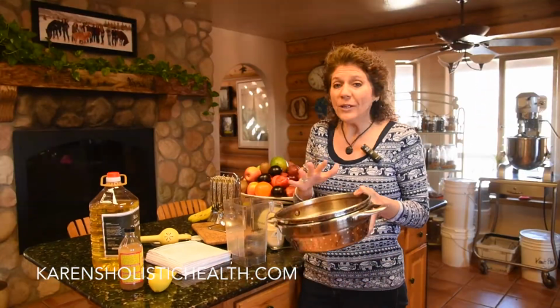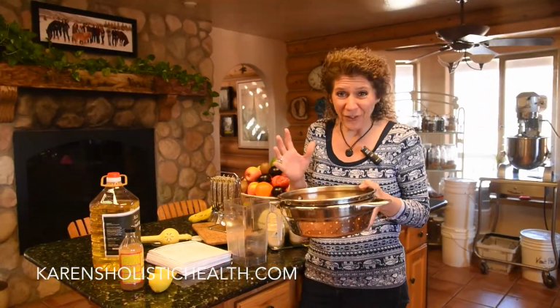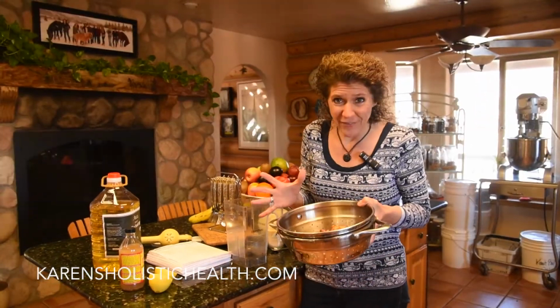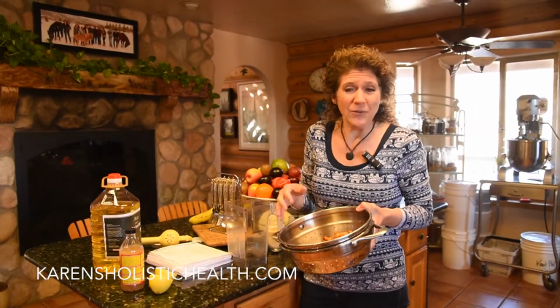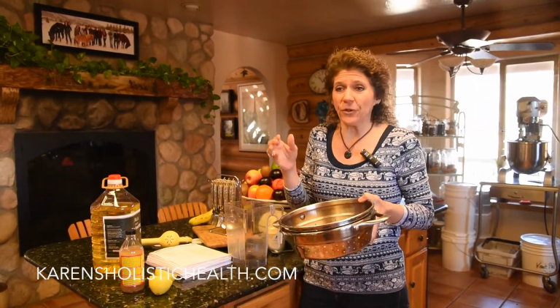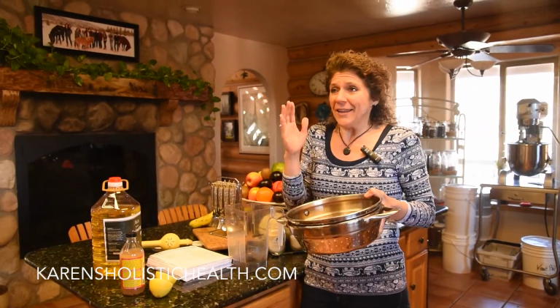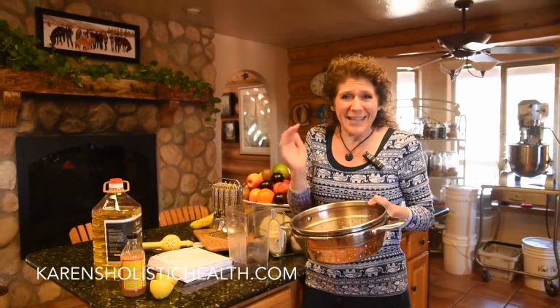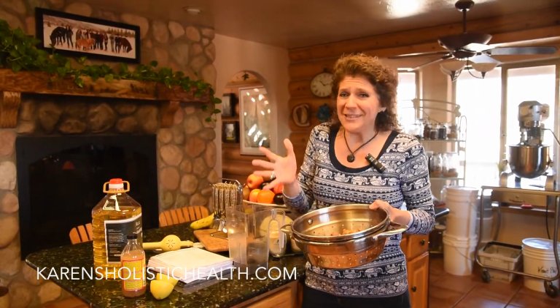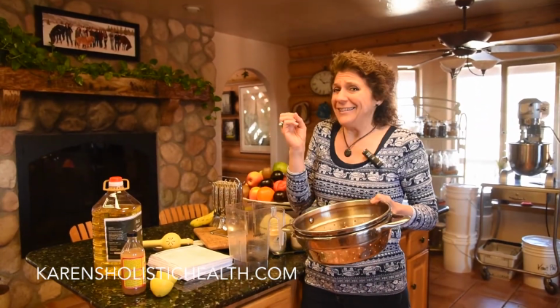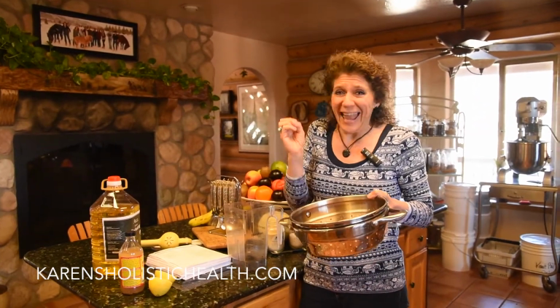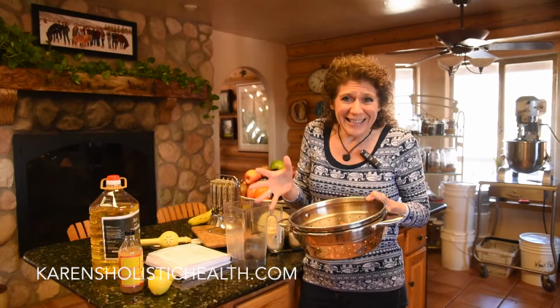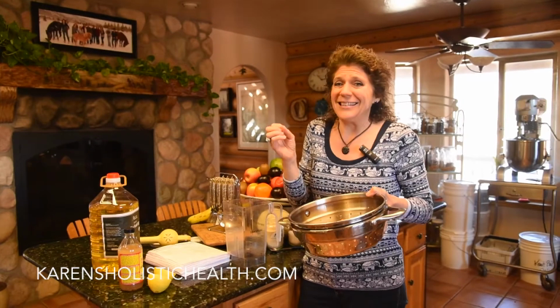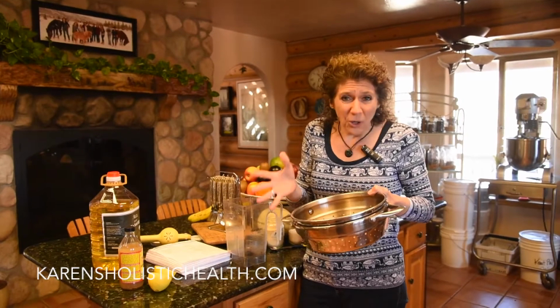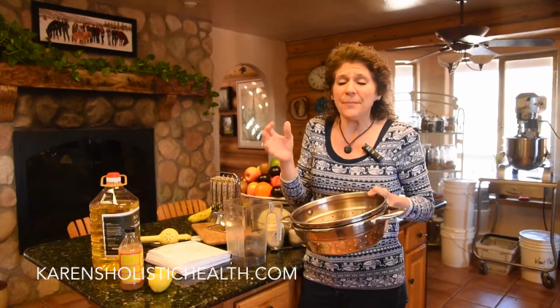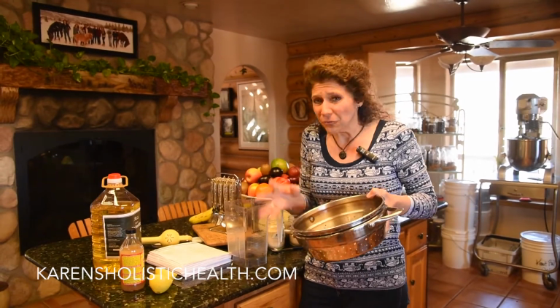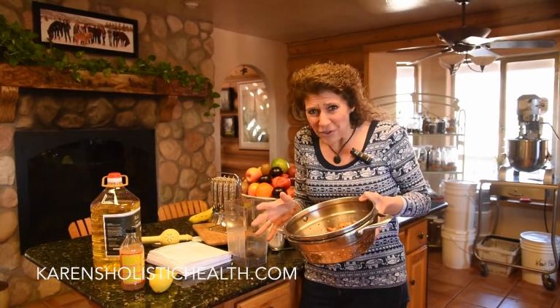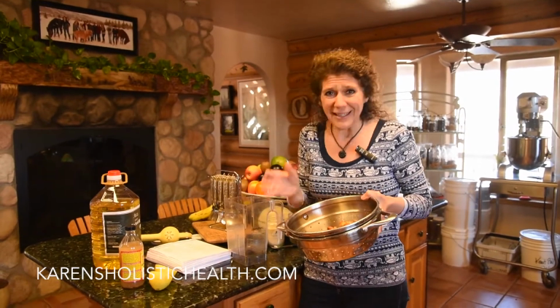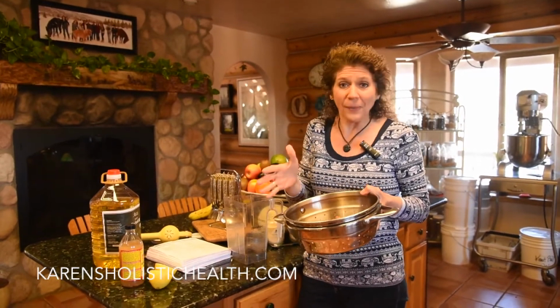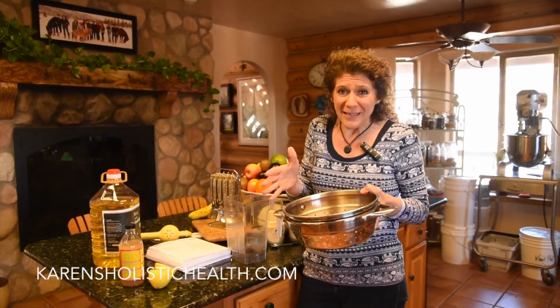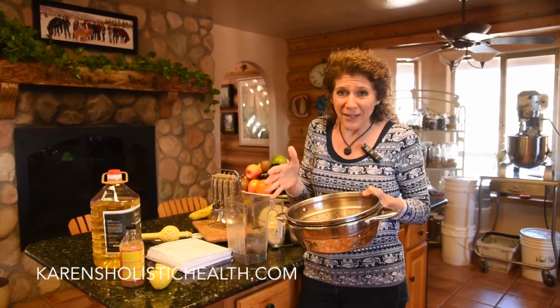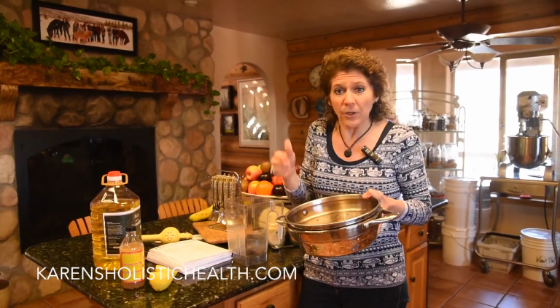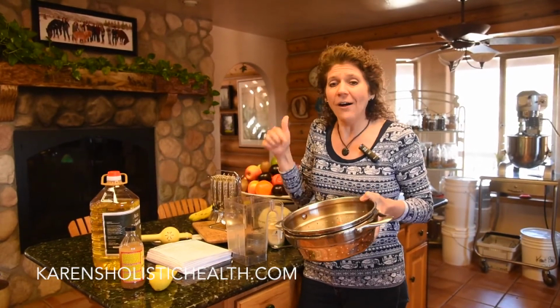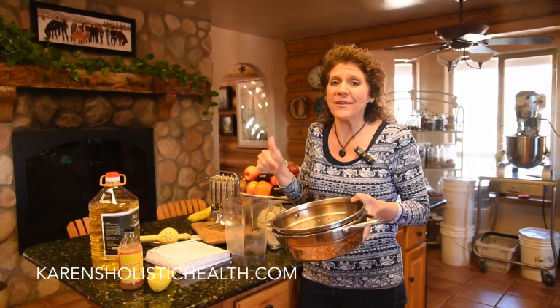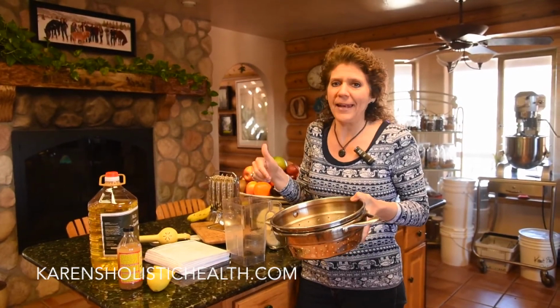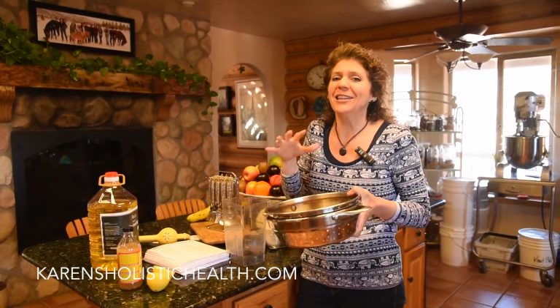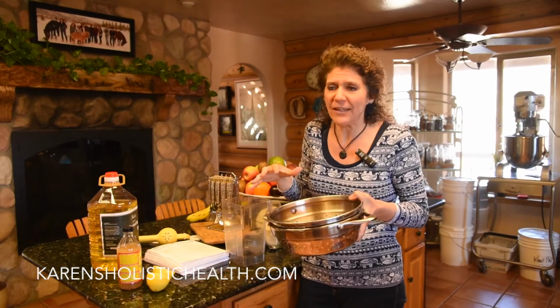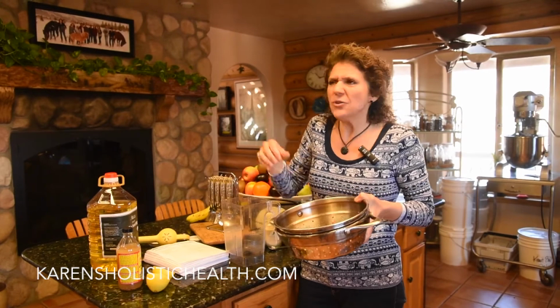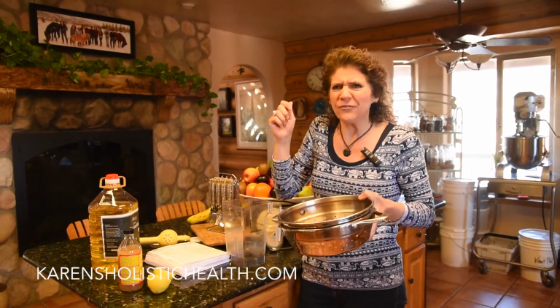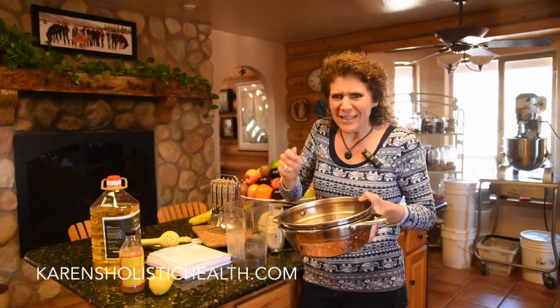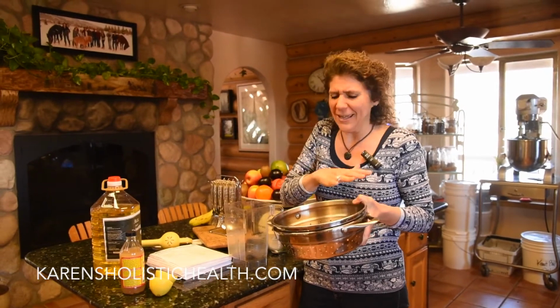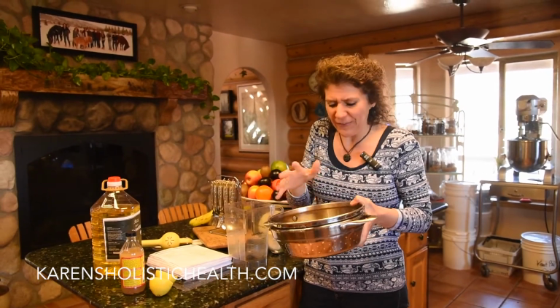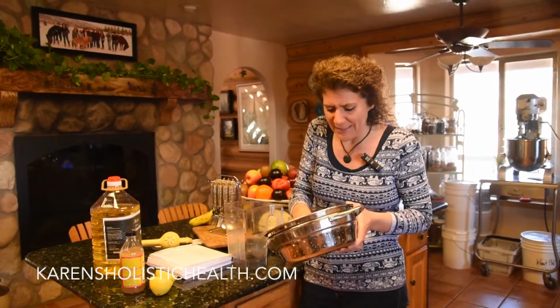We use it for everything — potato salads, egg salads, raw dips, and raw dressings. Our recipes in the recipe book call for this mayonnaise. I love it. You can use it for dipping. It's just fantastic.